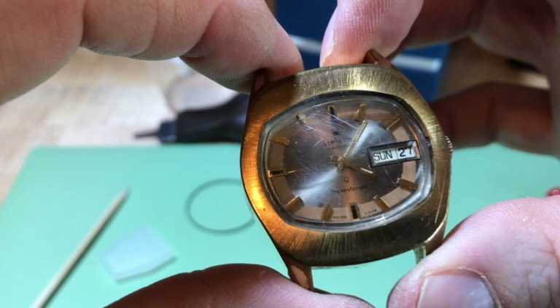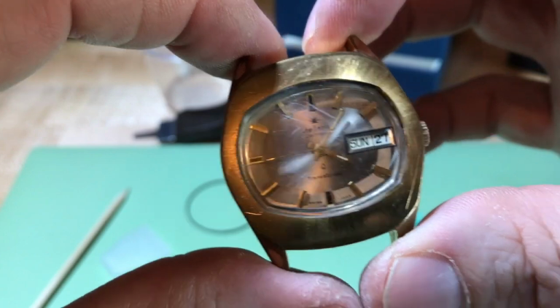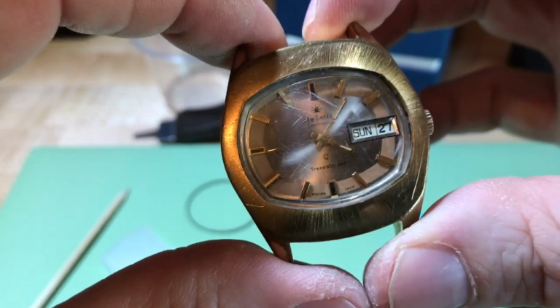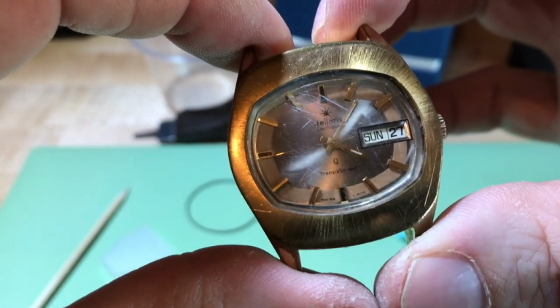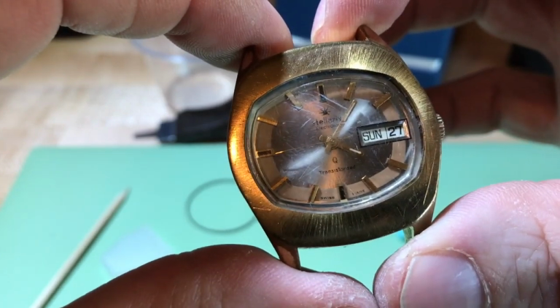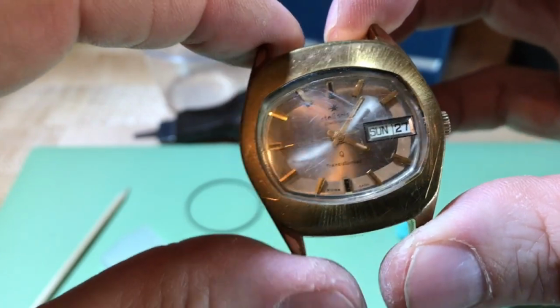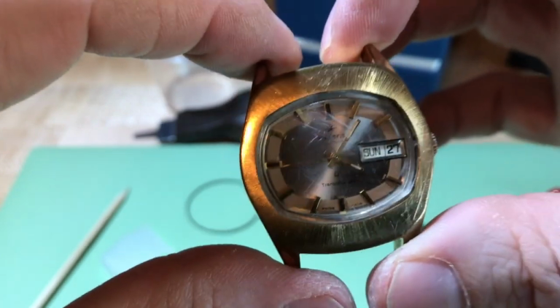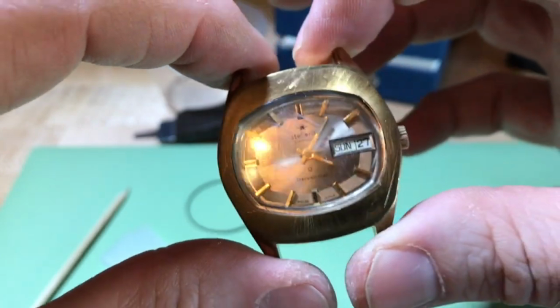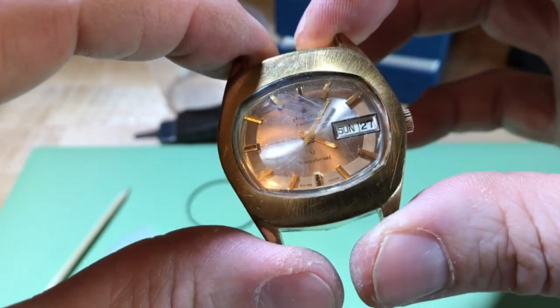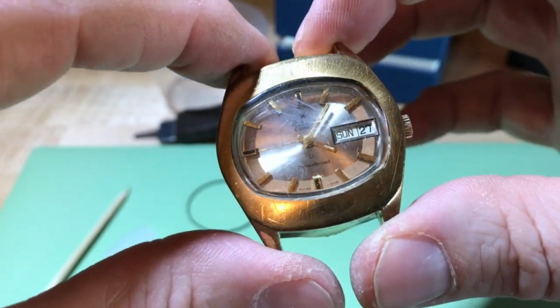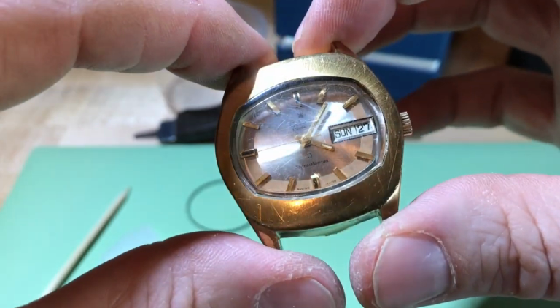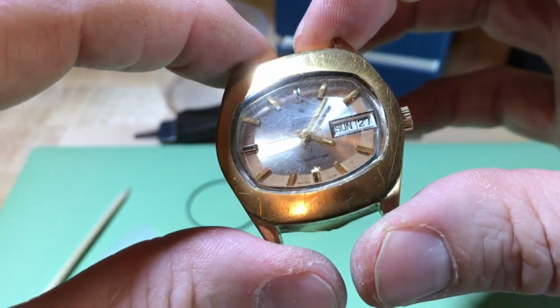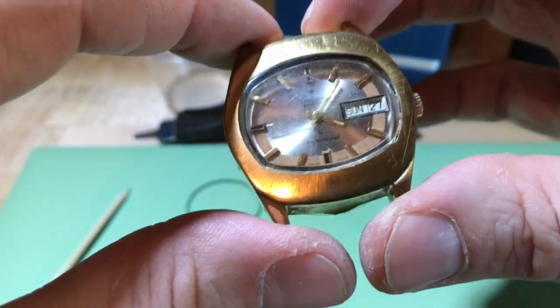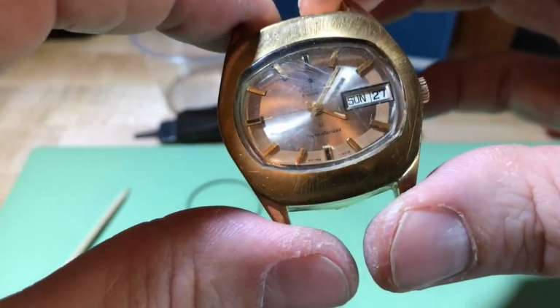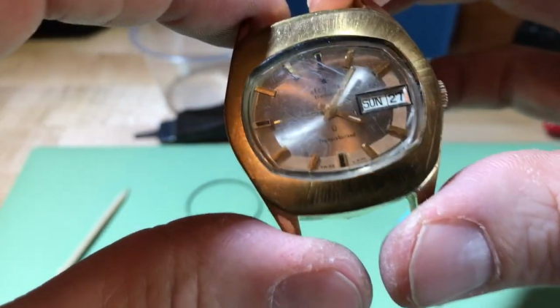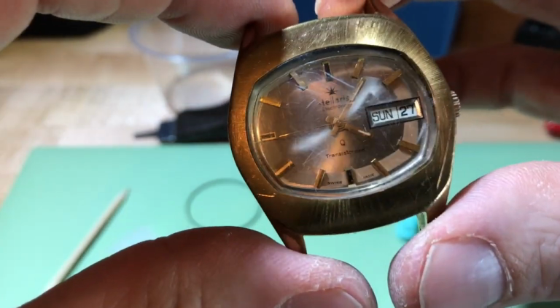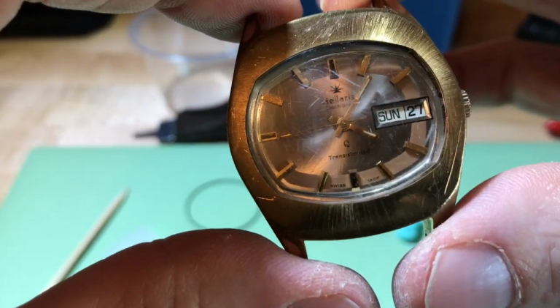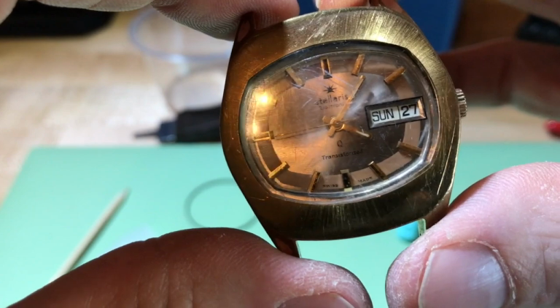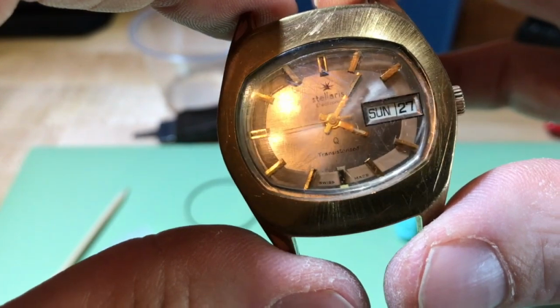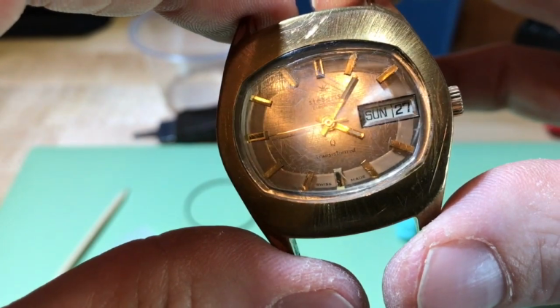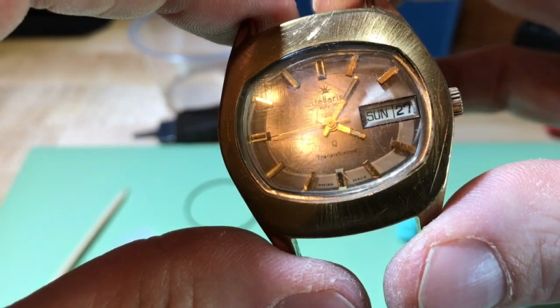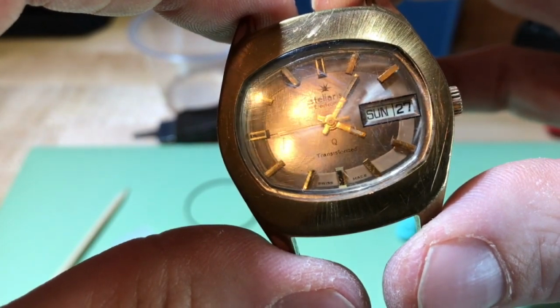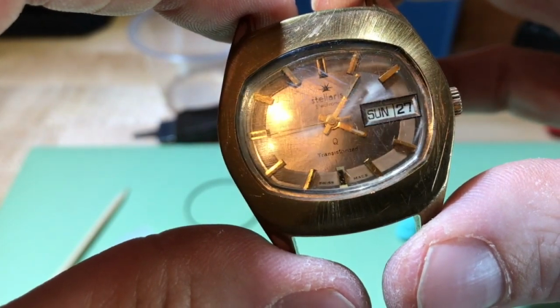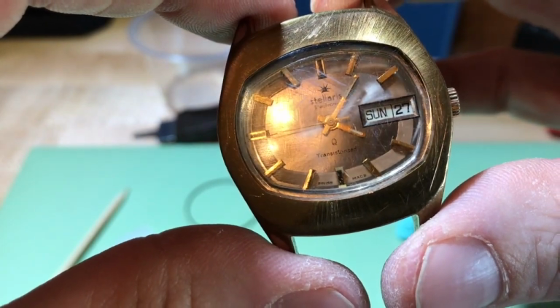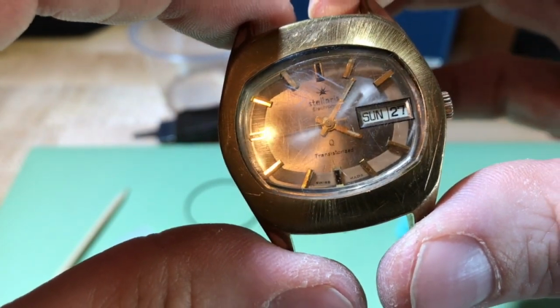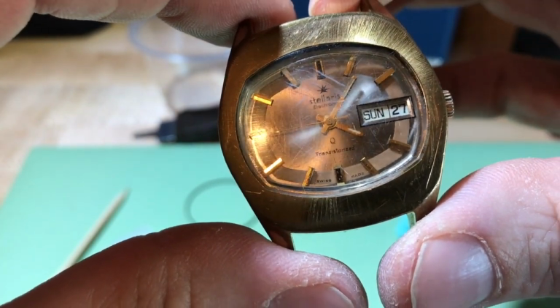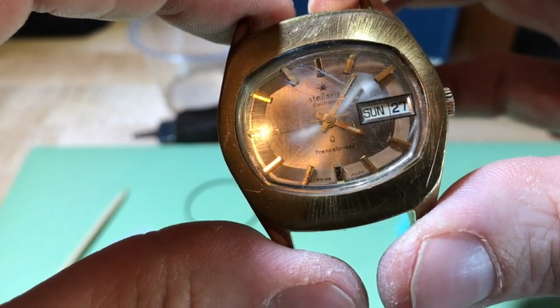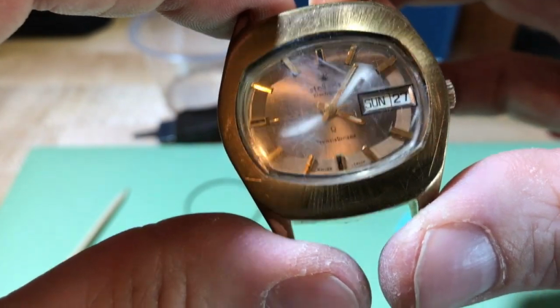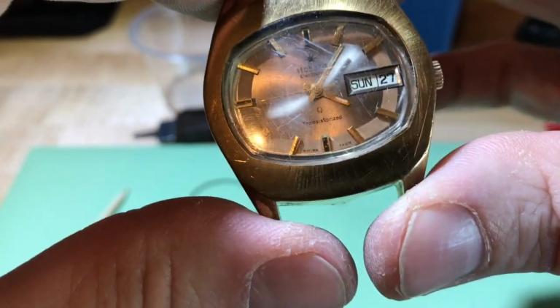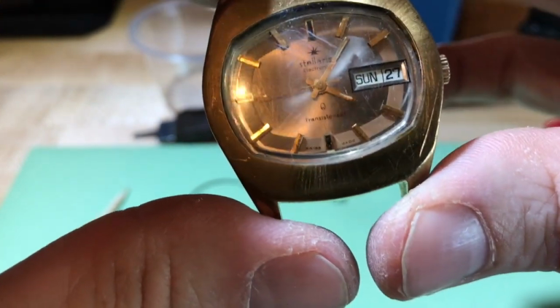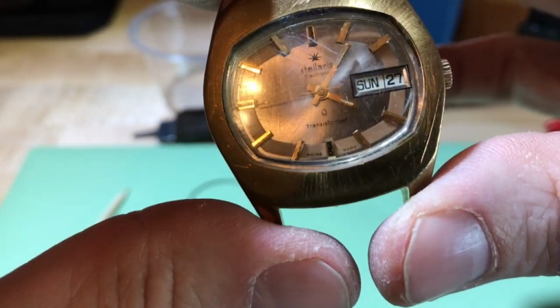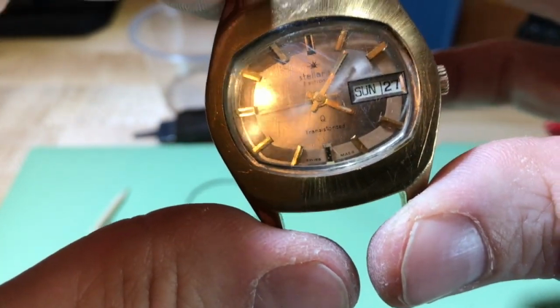On the dial — it's hard to see — but up at 12 o'clock it says Stellaris, and underneath that it says electronic. At the bottom at 6 o'clock it says transistorized, and it does say Swiss made.